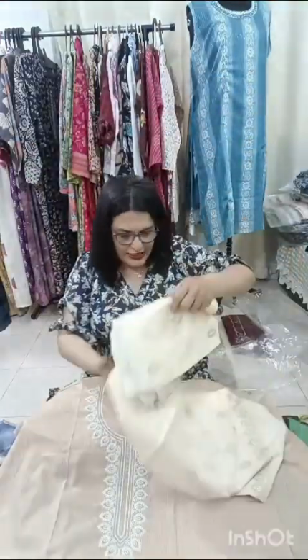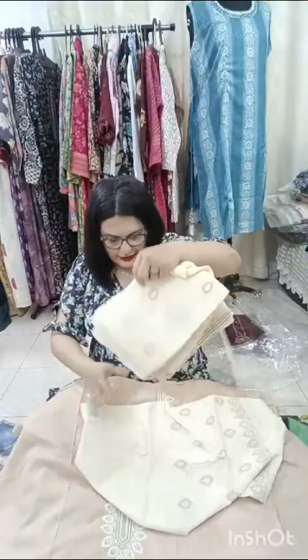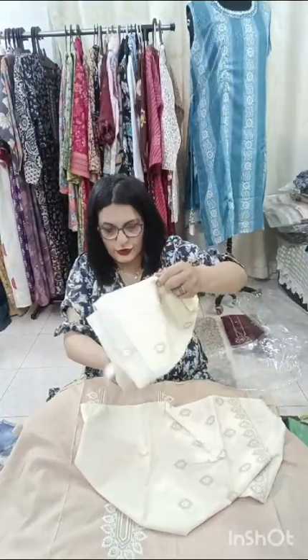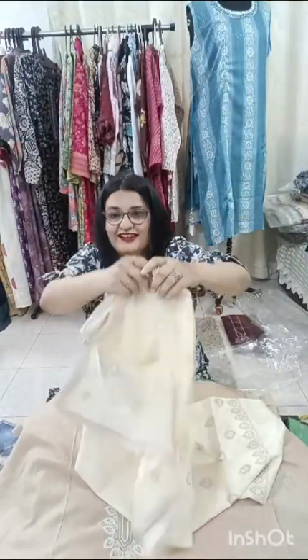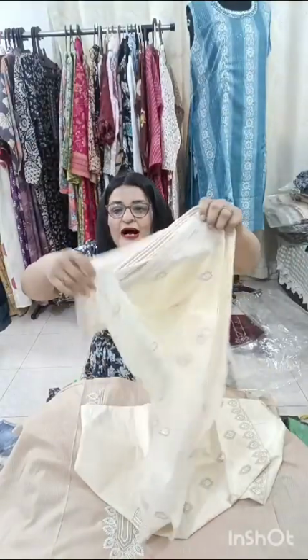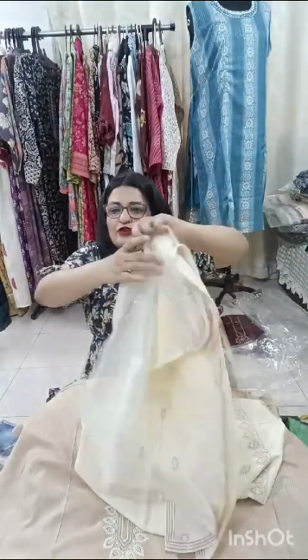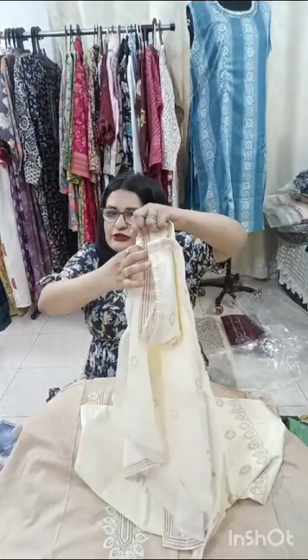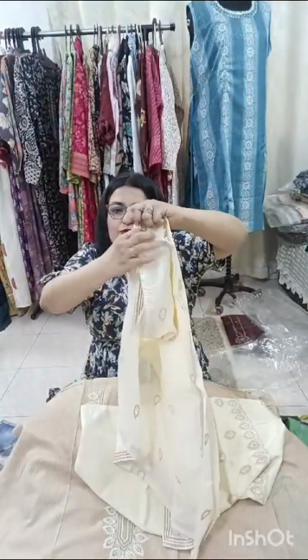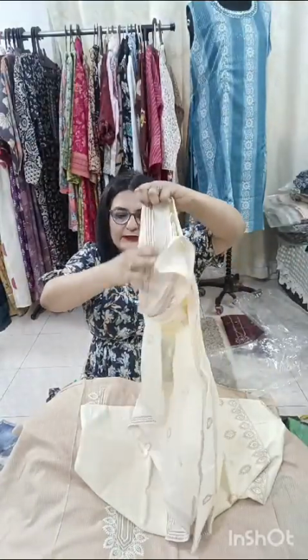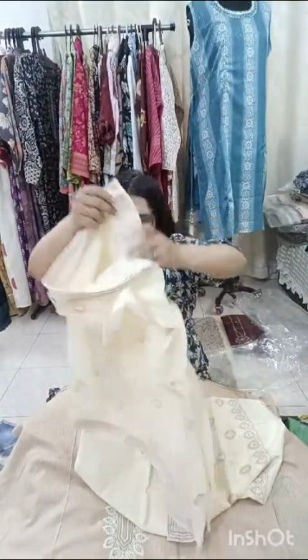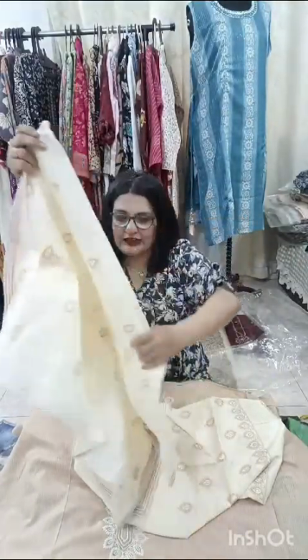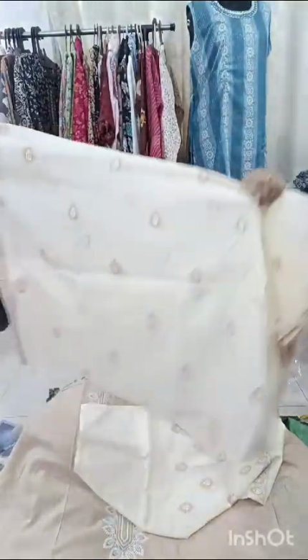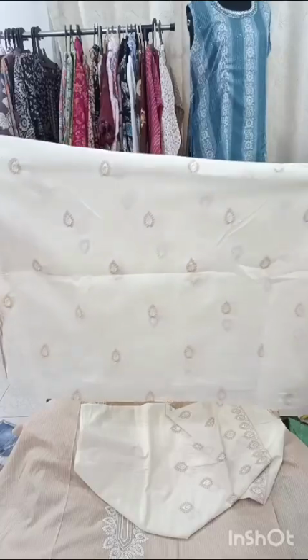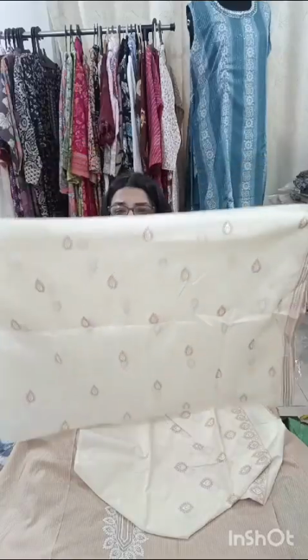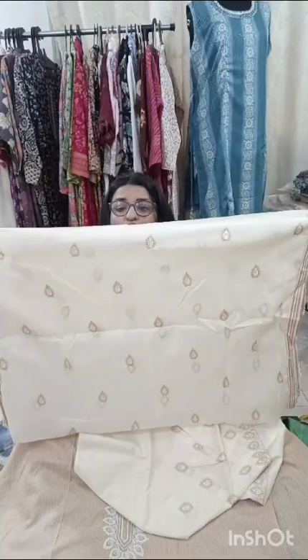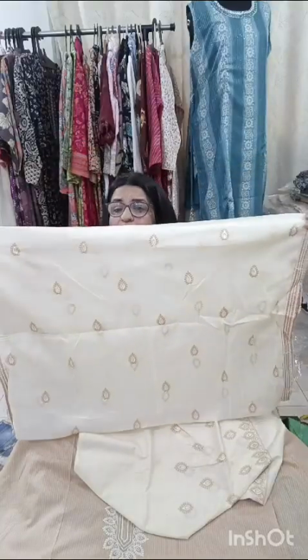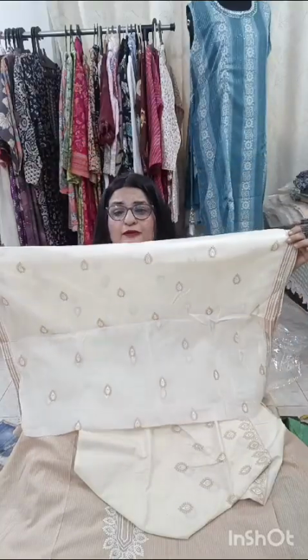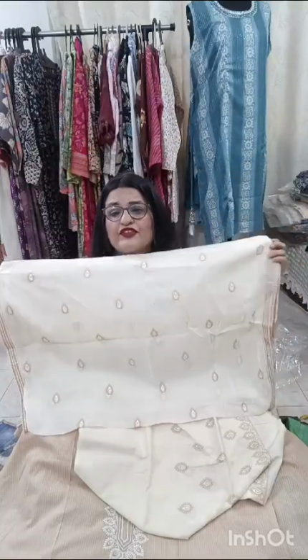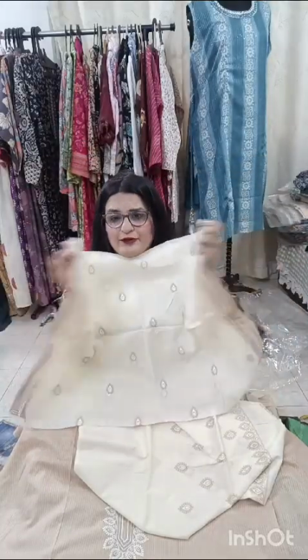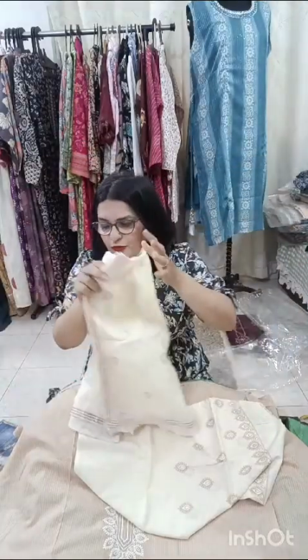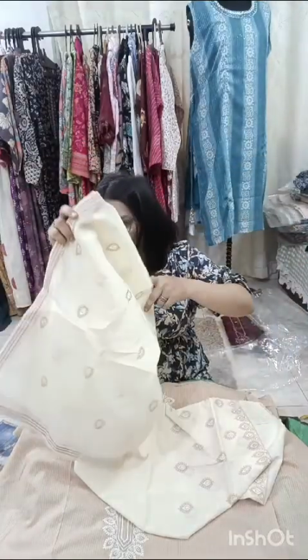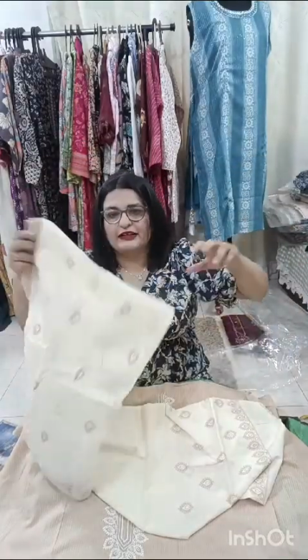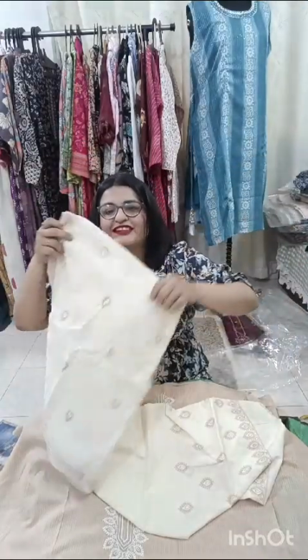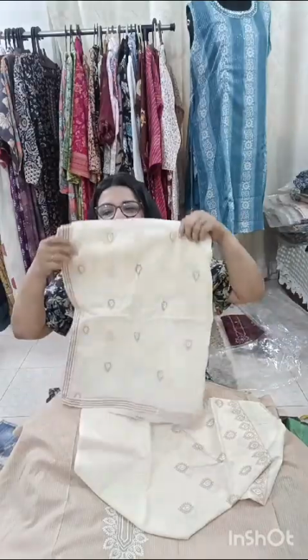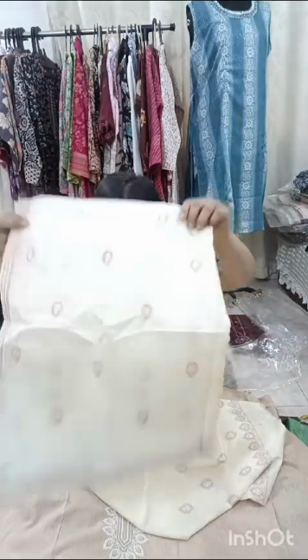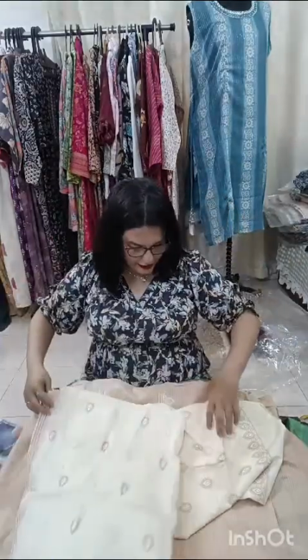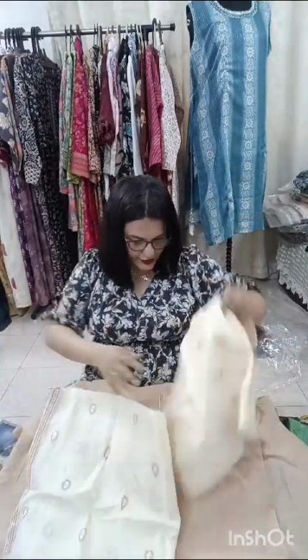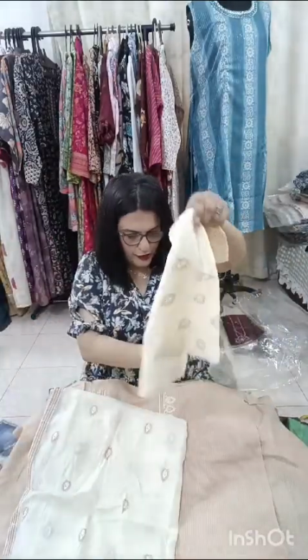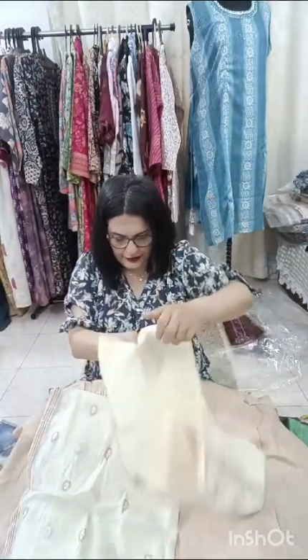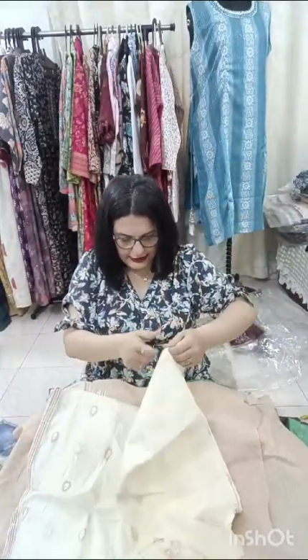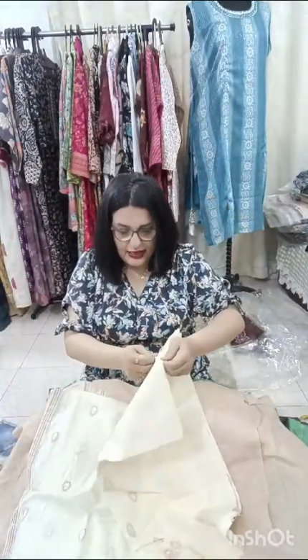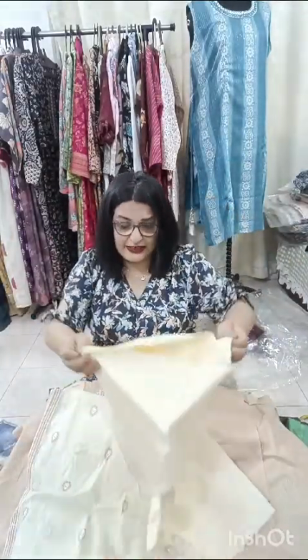Have a look at the dupatta — I showed a similar one a couple of days before, and luckily we got another color in that. It's a fabulous, very nice cotton dupatta. This is how the pant will look like.